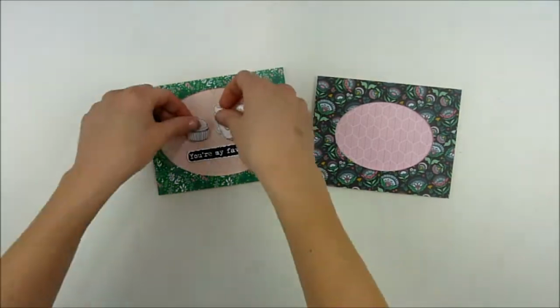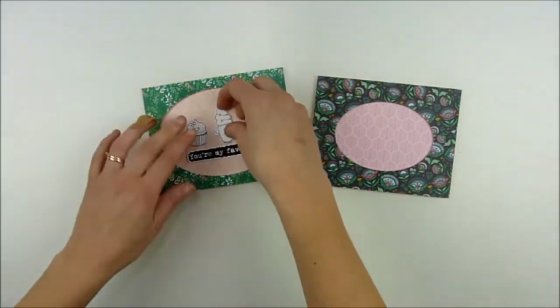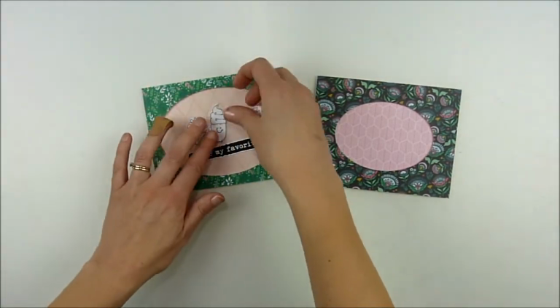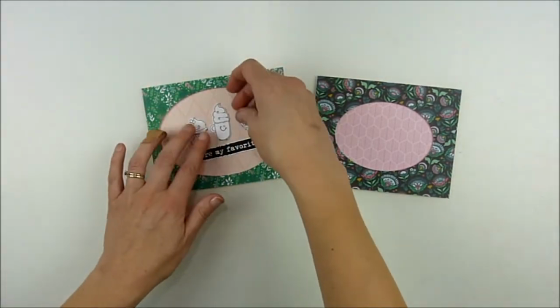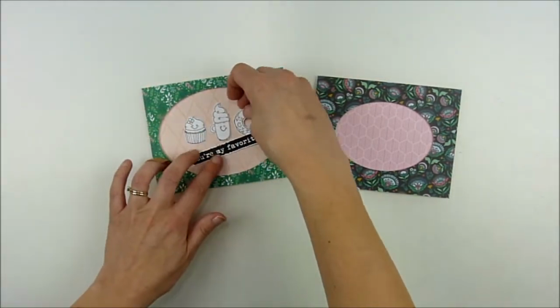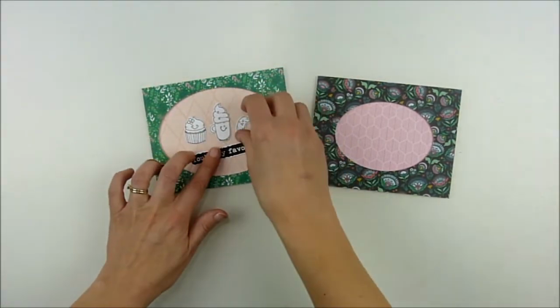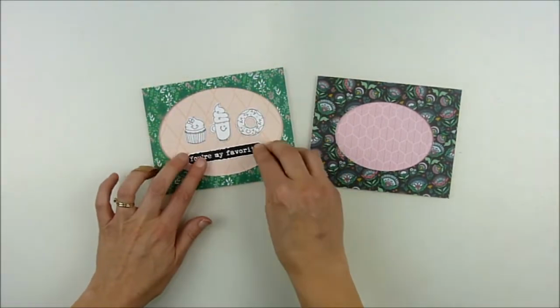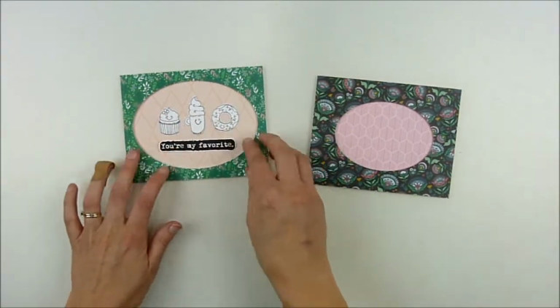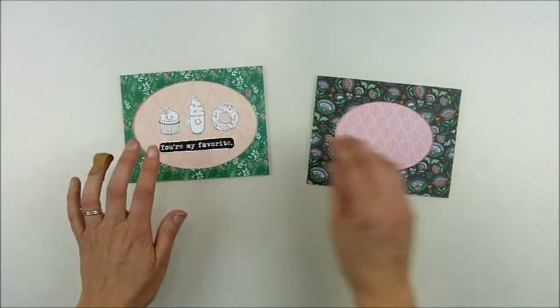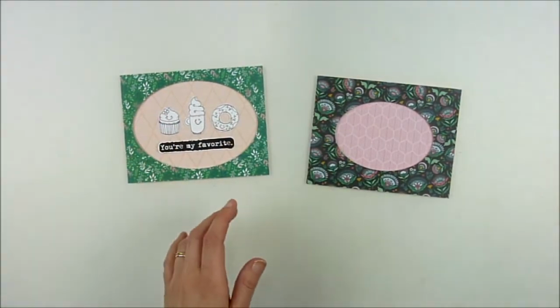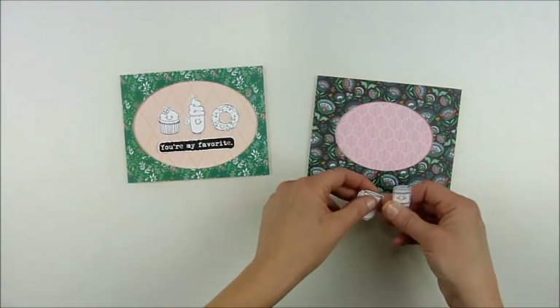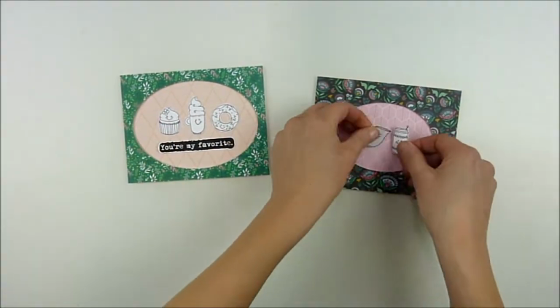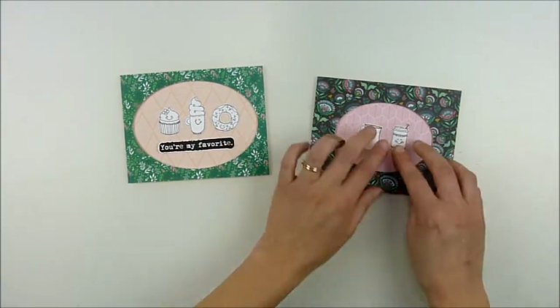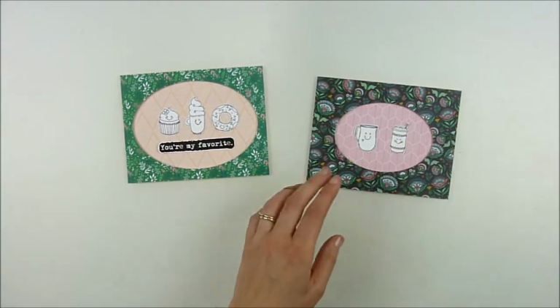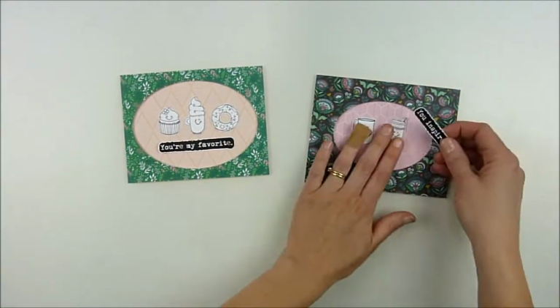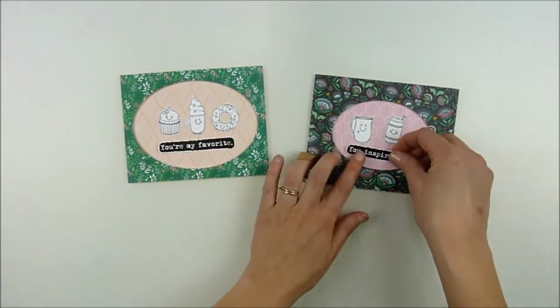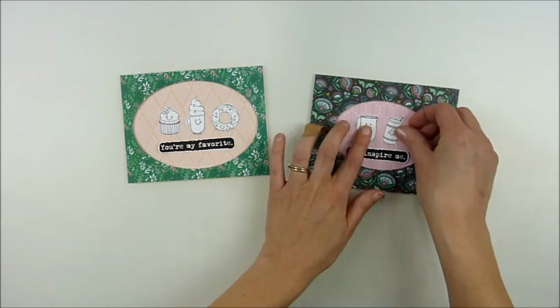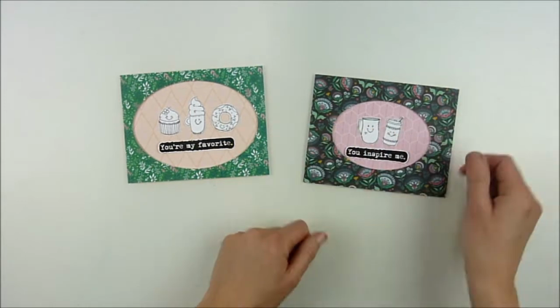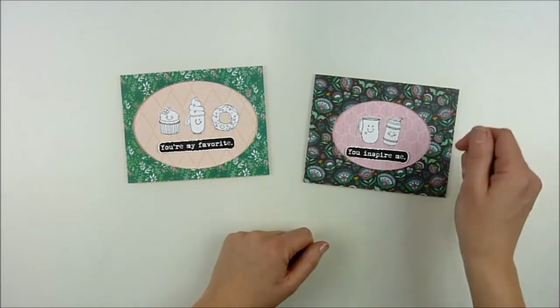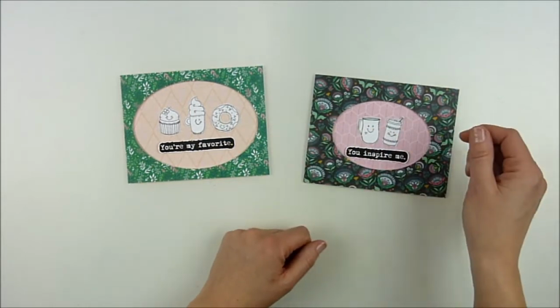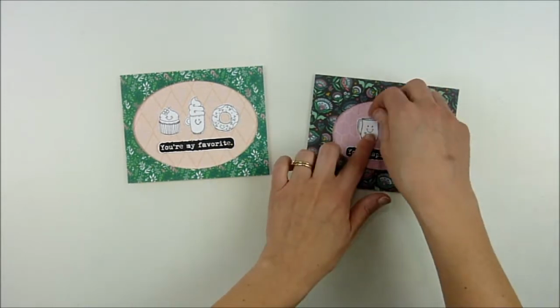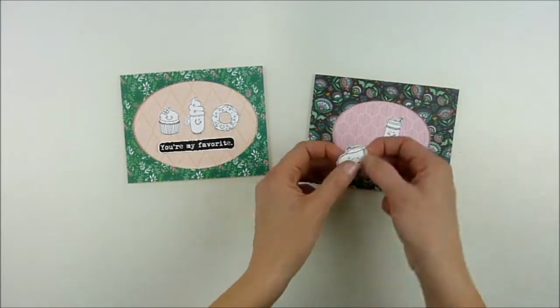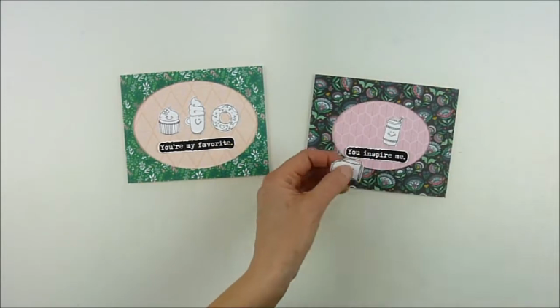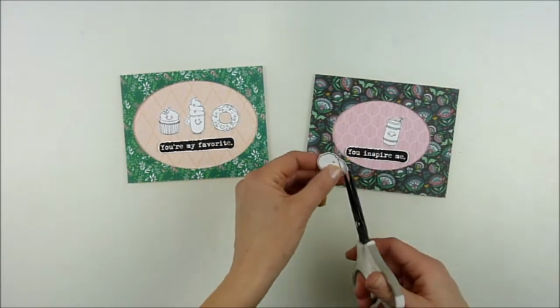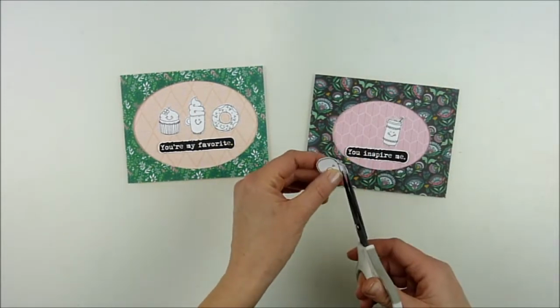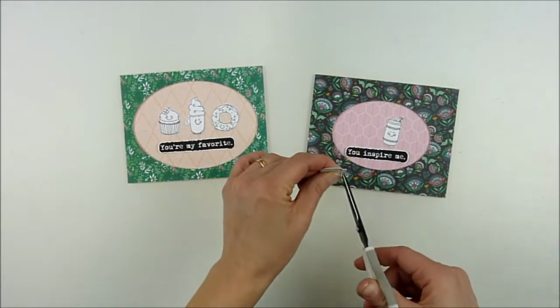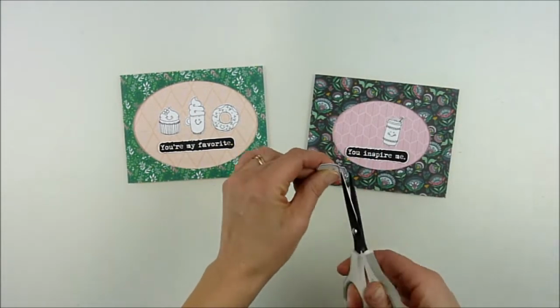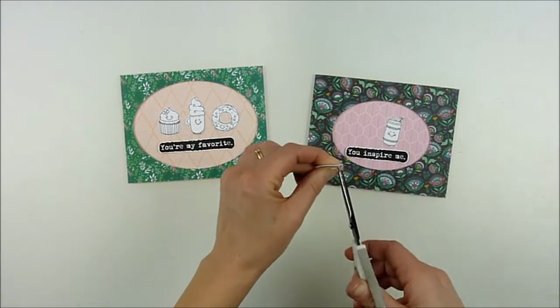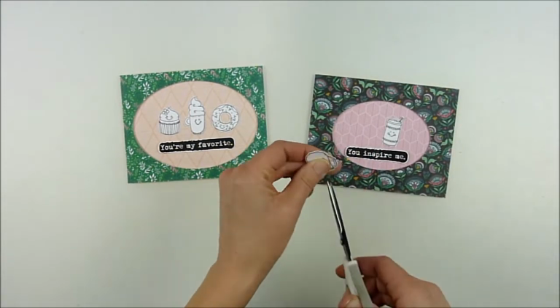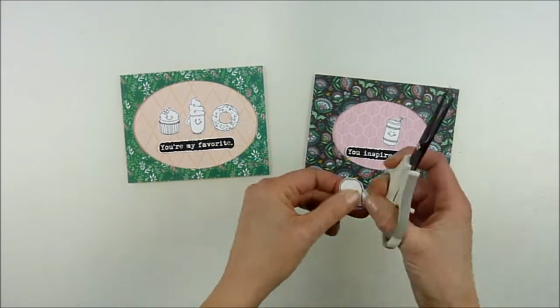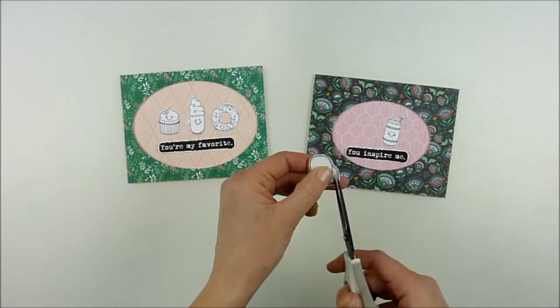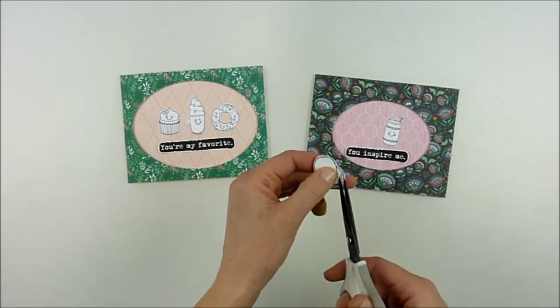Now I have all of my little images and sentiments. I've already stamped them in plain white — I was going to color them, but I ended up just liking them plain and leaving them that way.